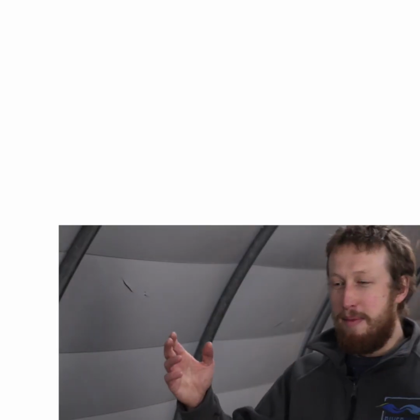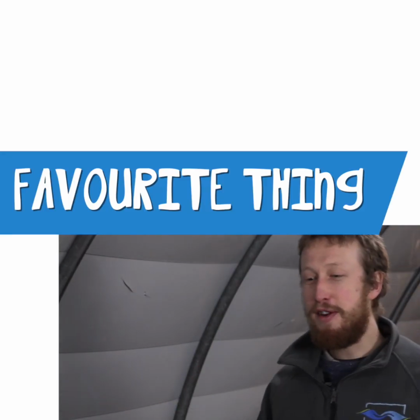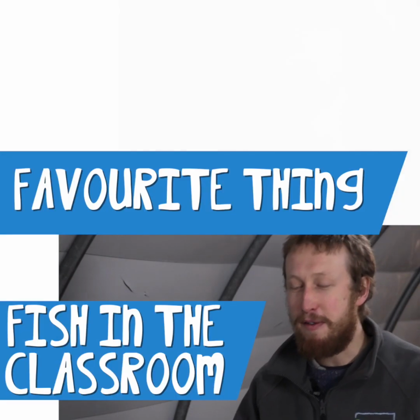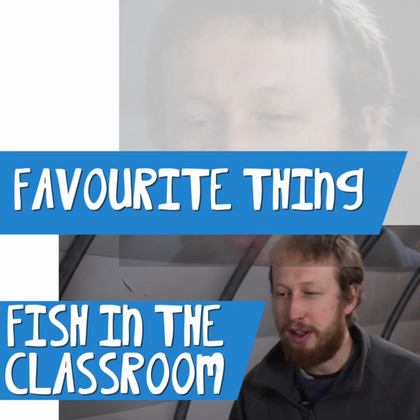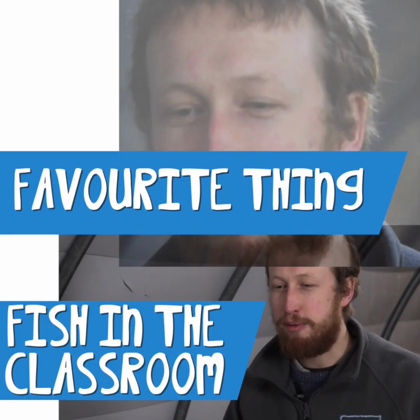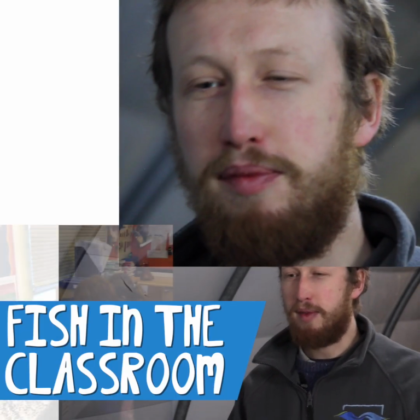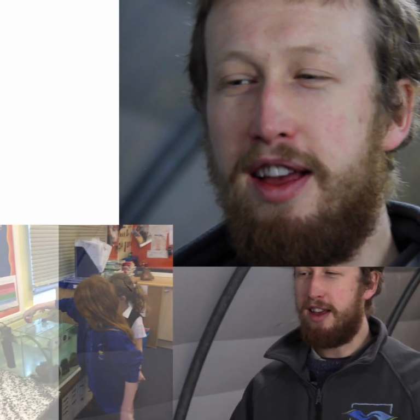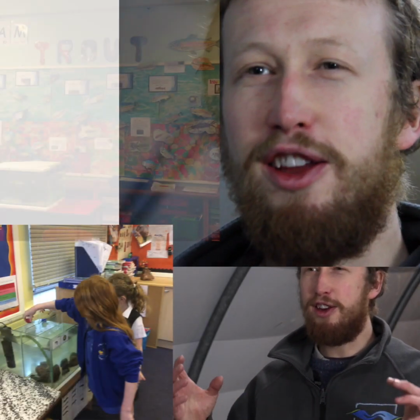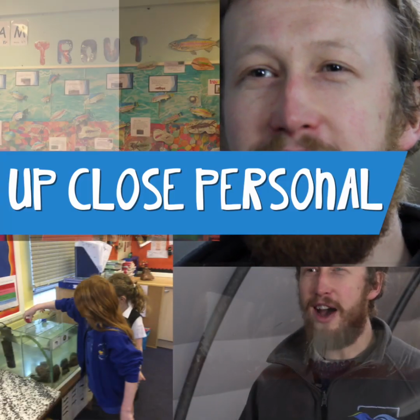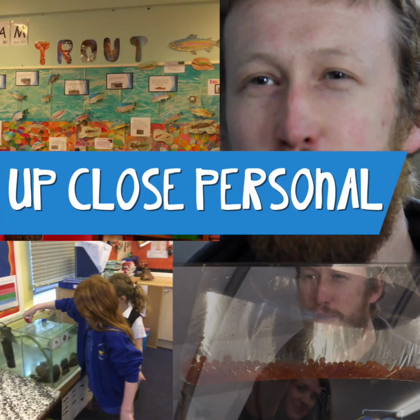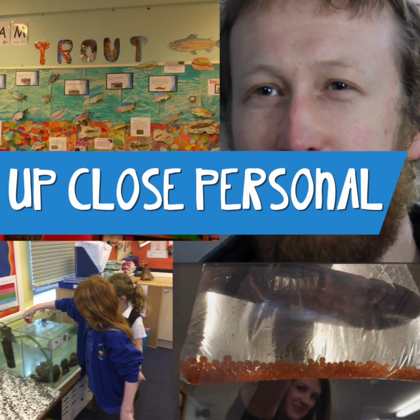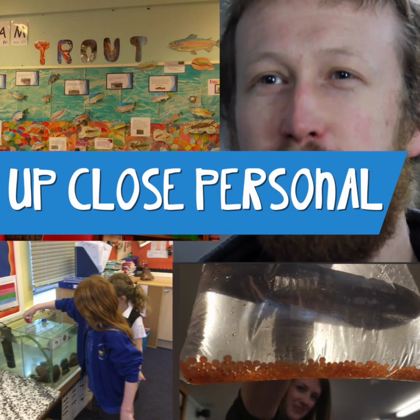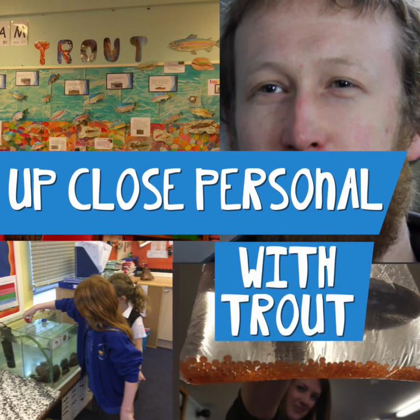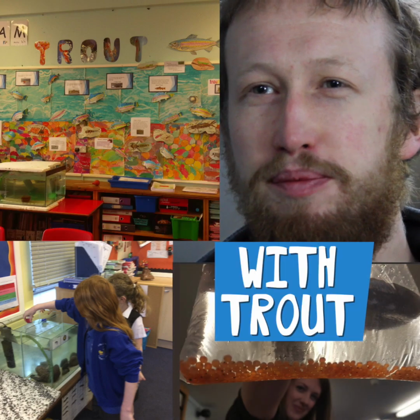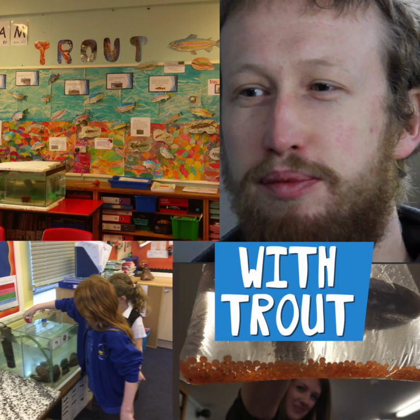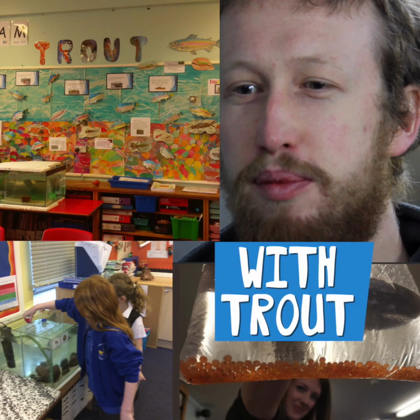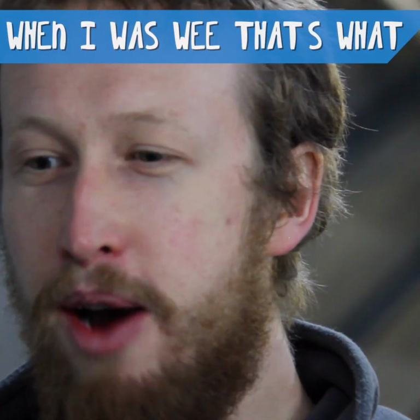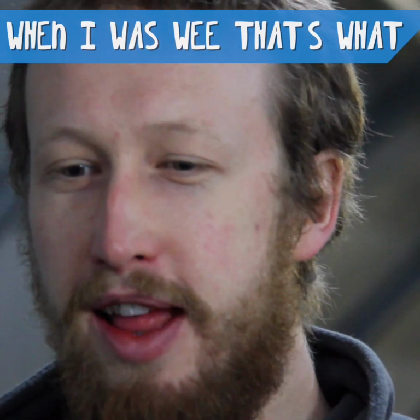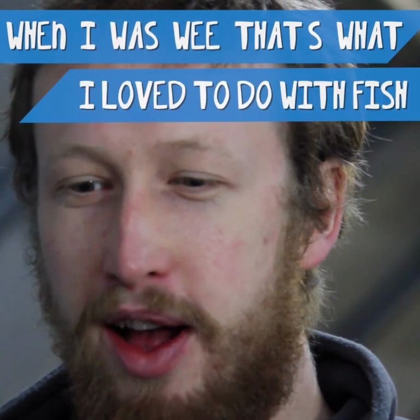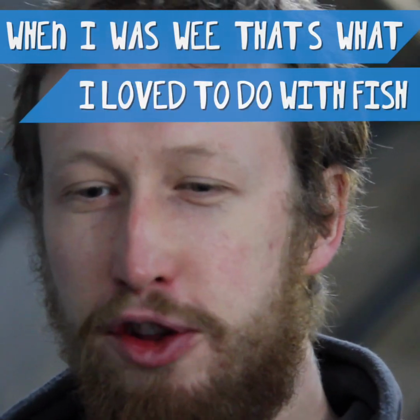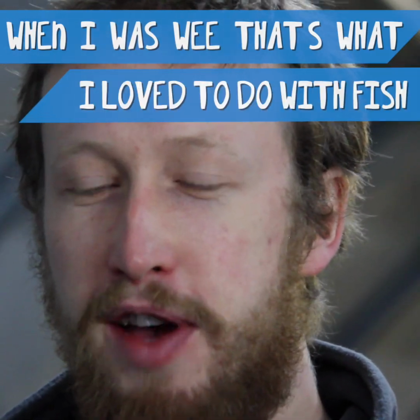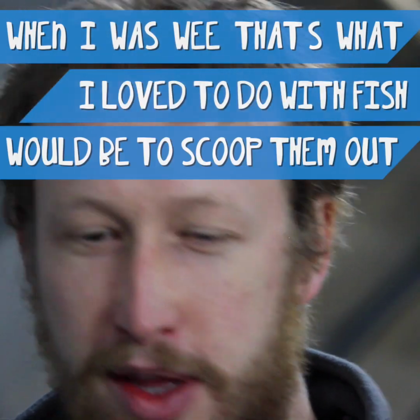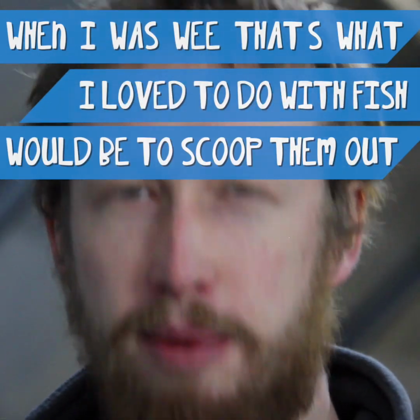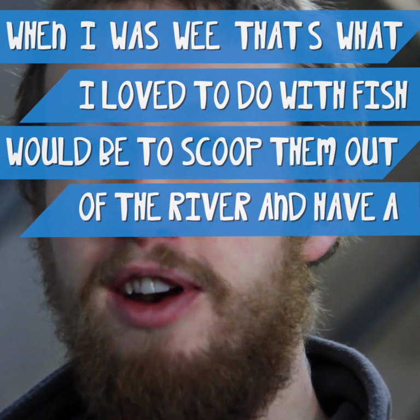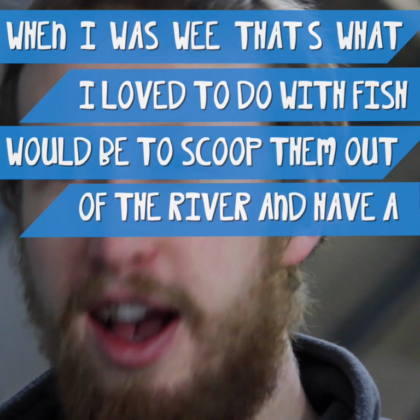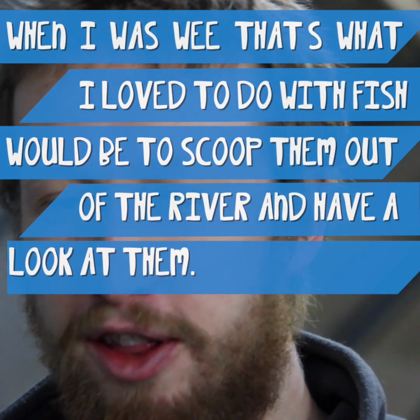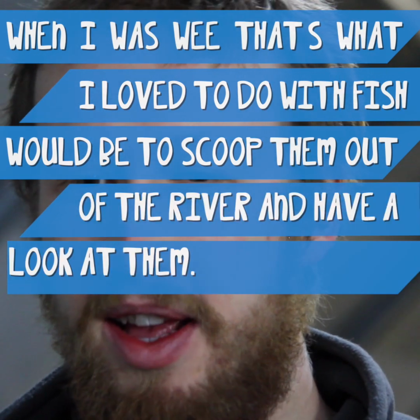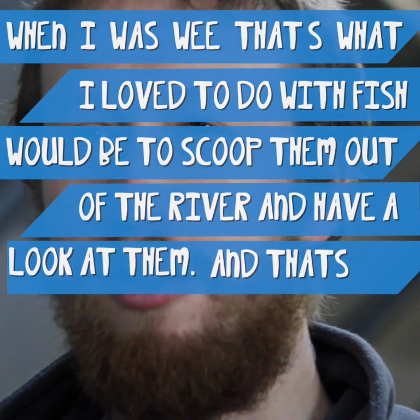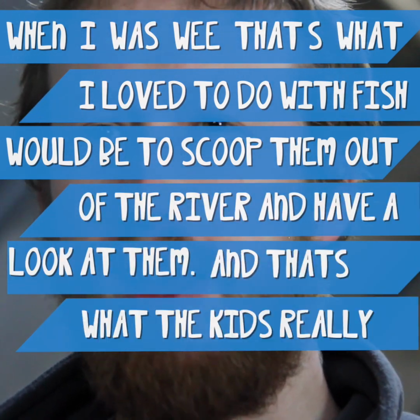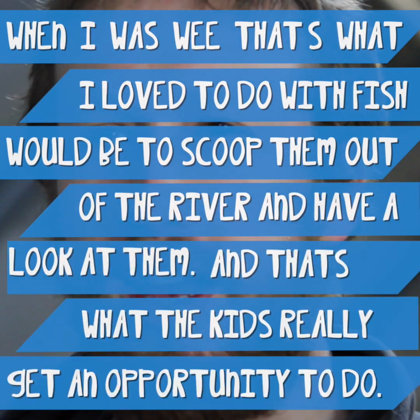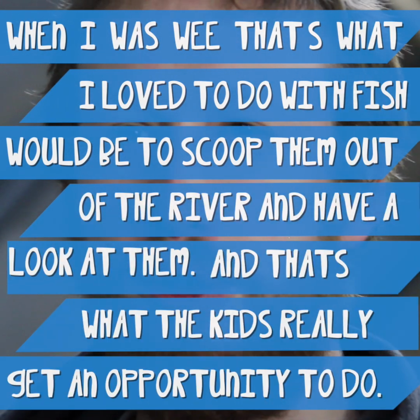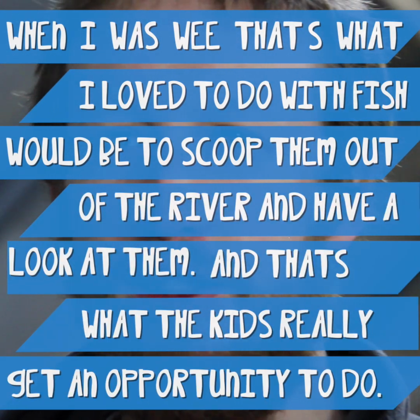My favourite thing about fishing in the classroom is that kids can really get up close and personal with trout. When I was wee, that's what I loved to do with fish — scoop them out the river and have a look at them, and that's what the kids really get an opportunity to do.